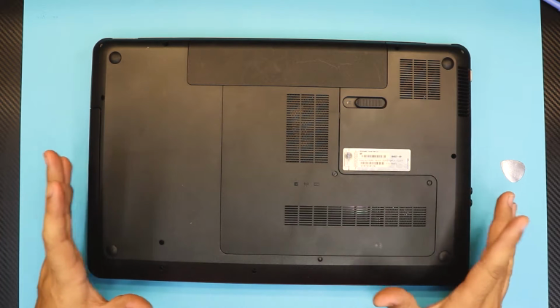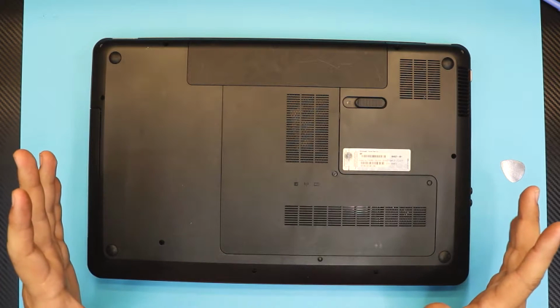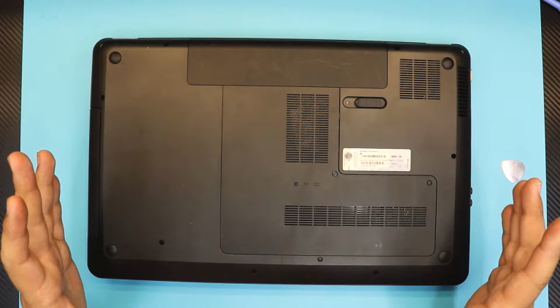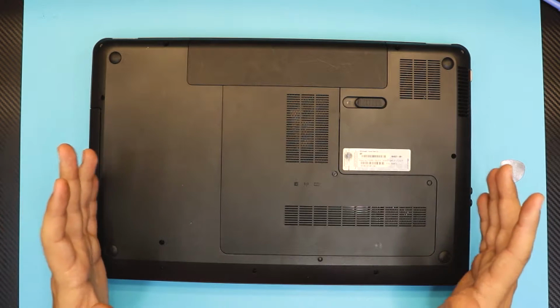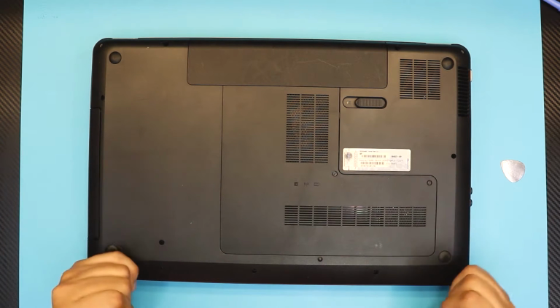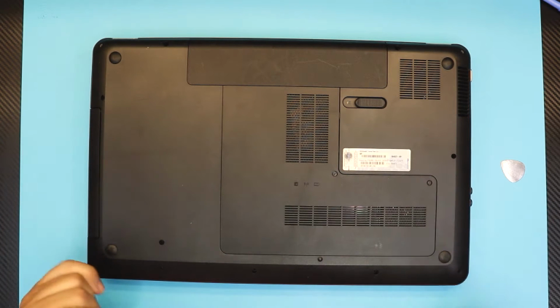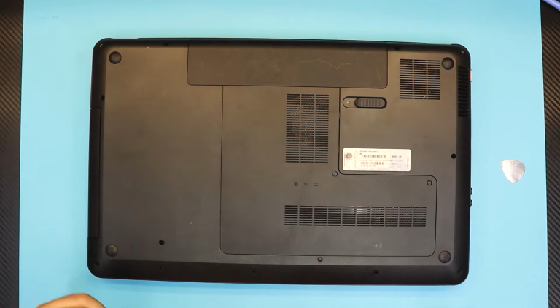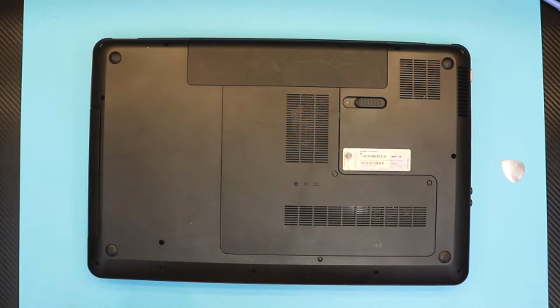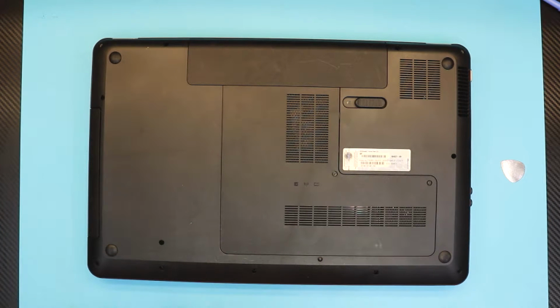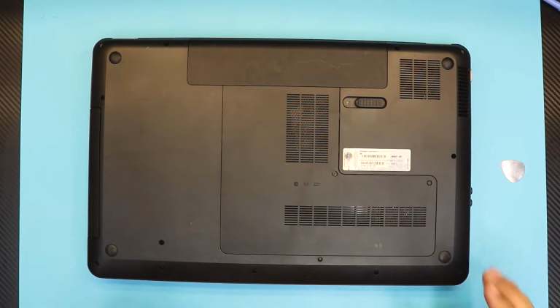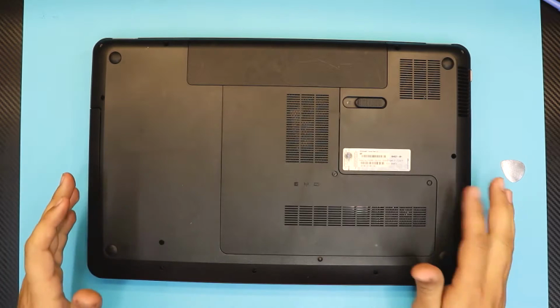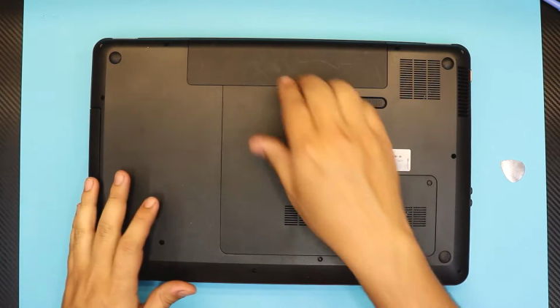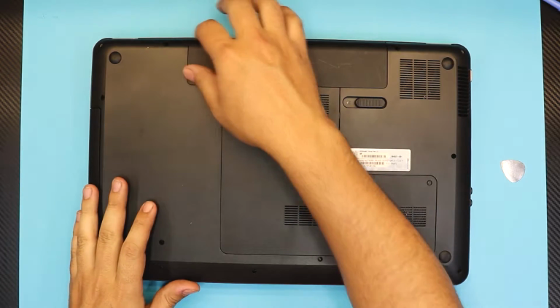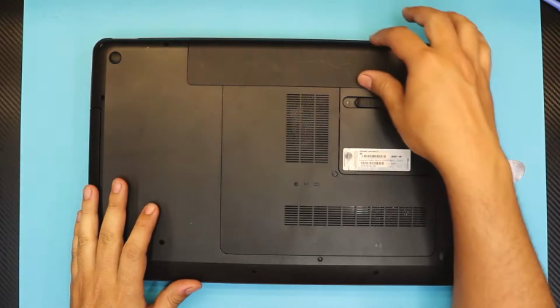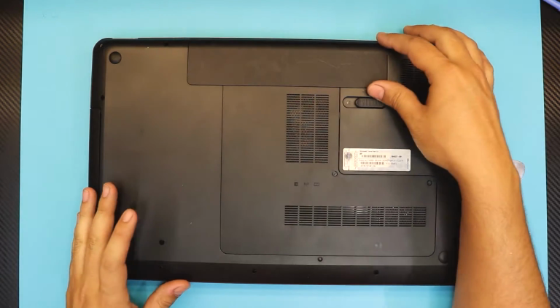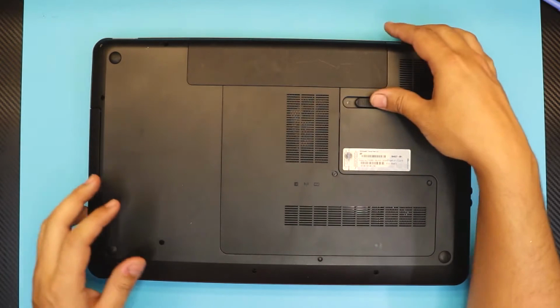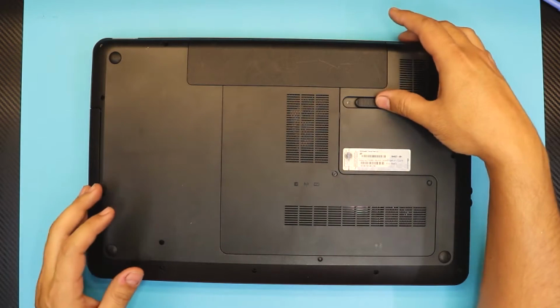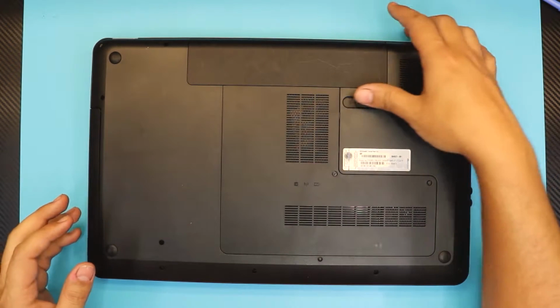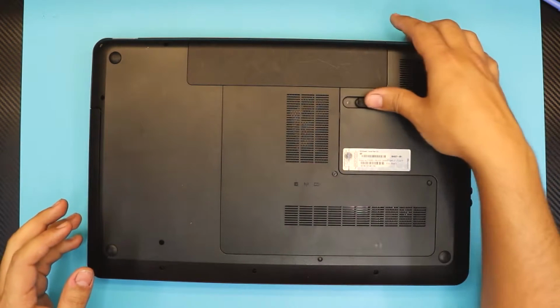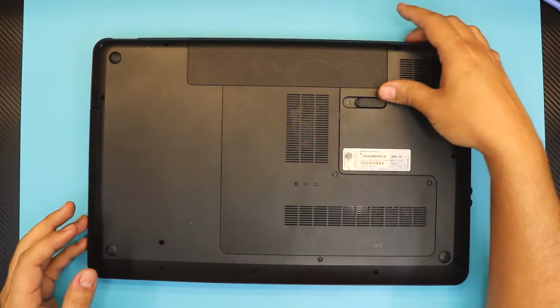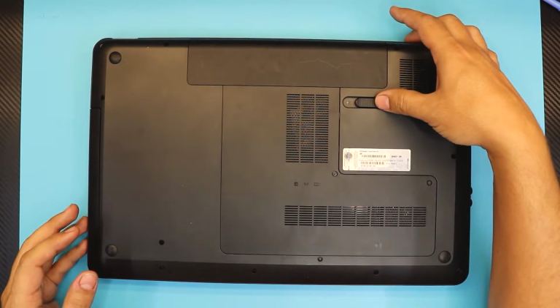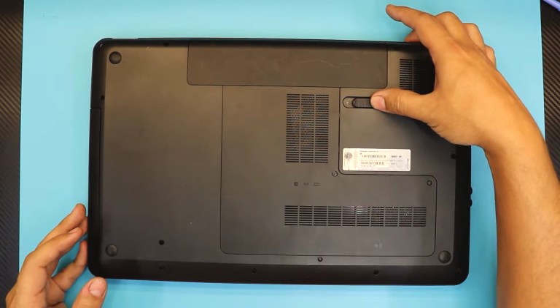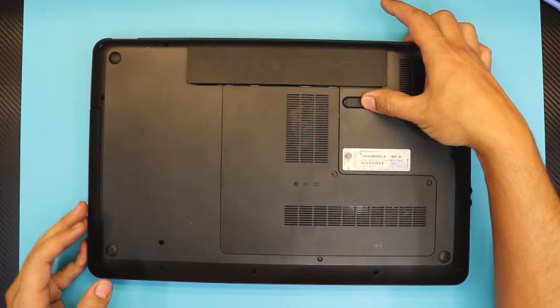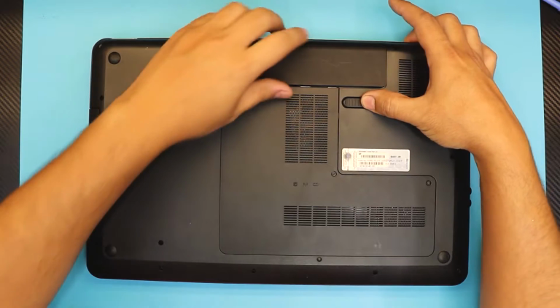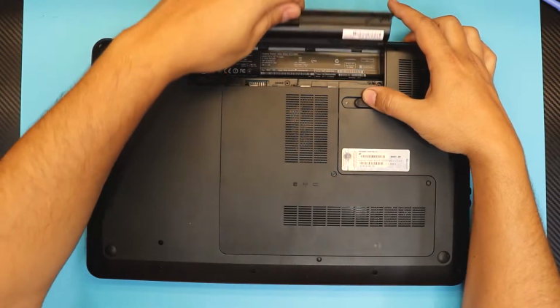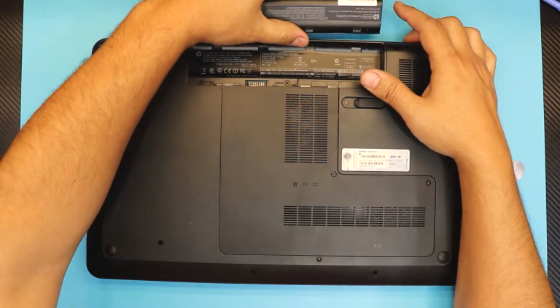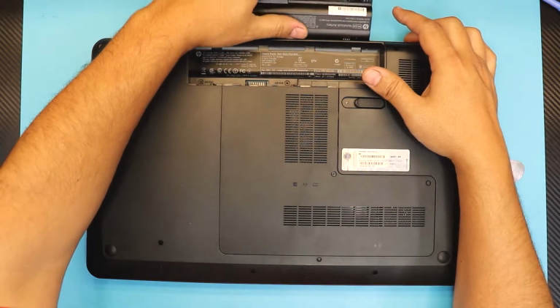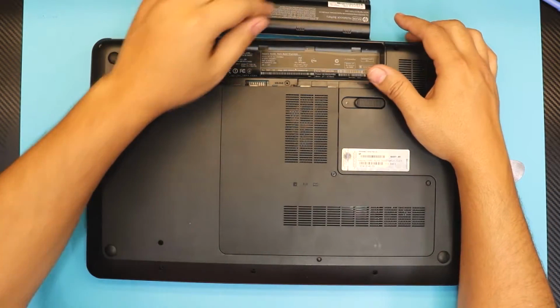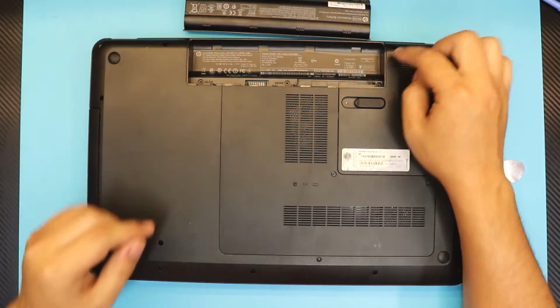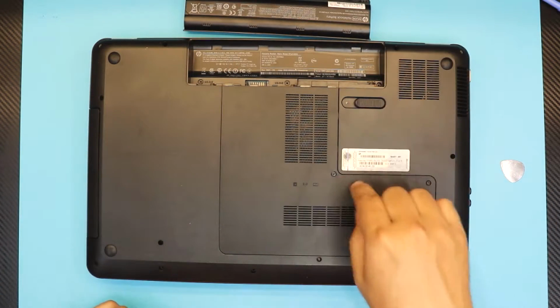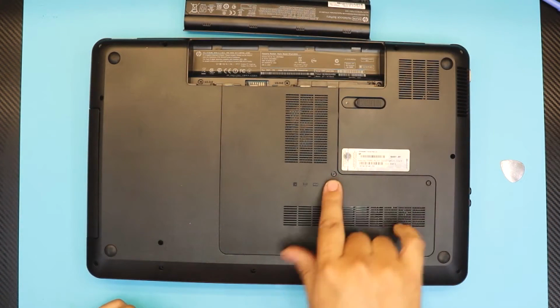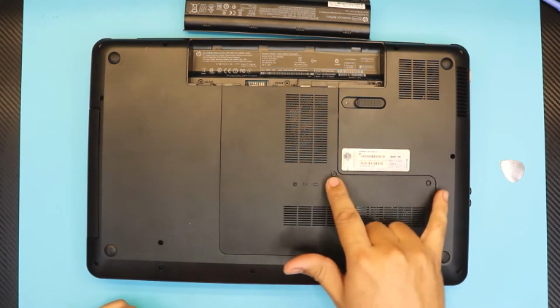First thing first, you want to remove the battery on the bottom side. Slide the trigger to the left and pull it out. Then loosen up the two screws on the bottom cover.